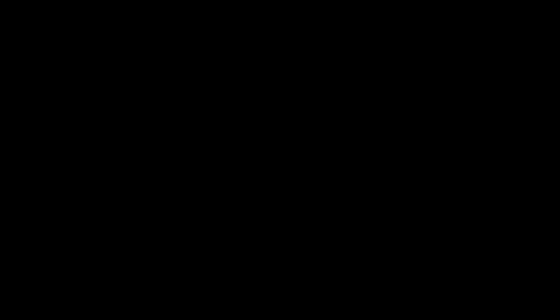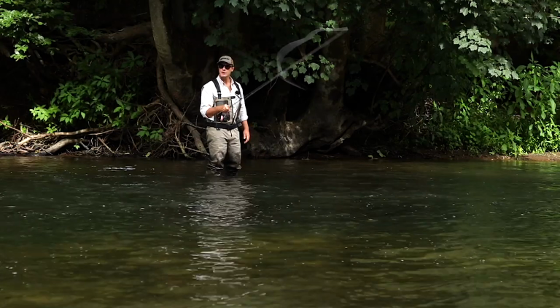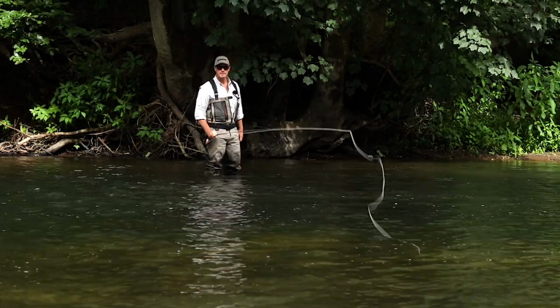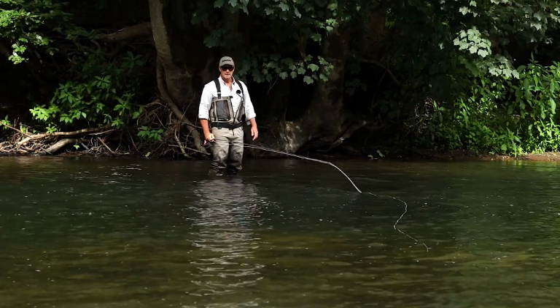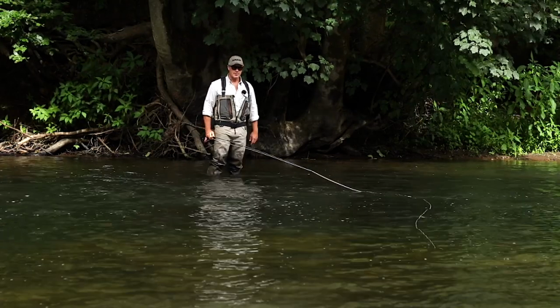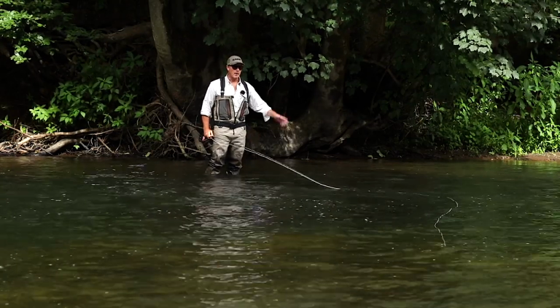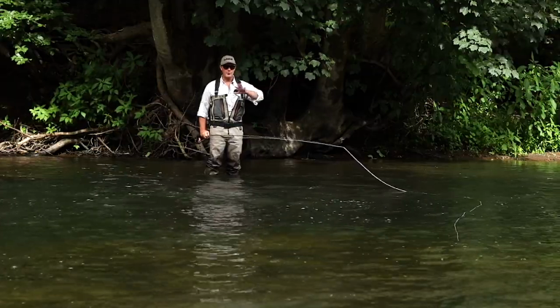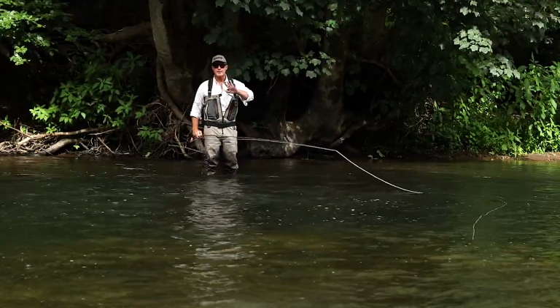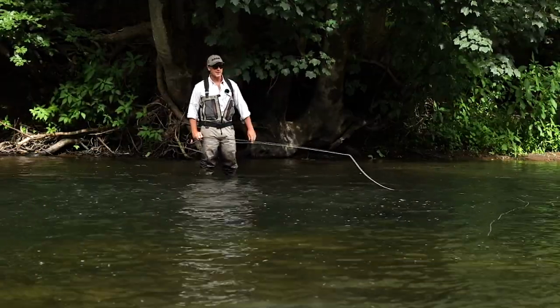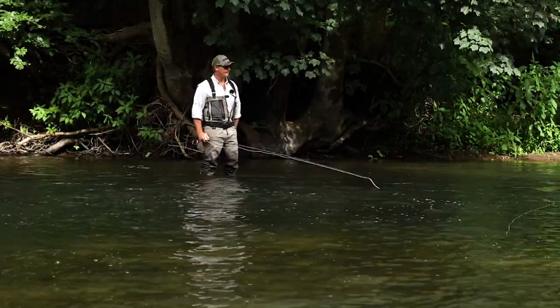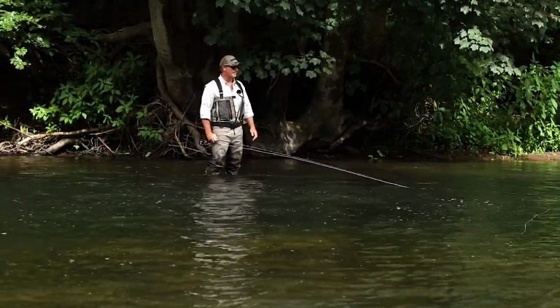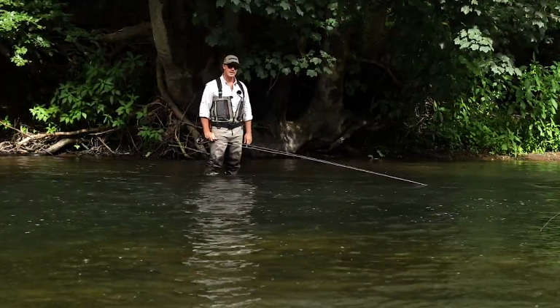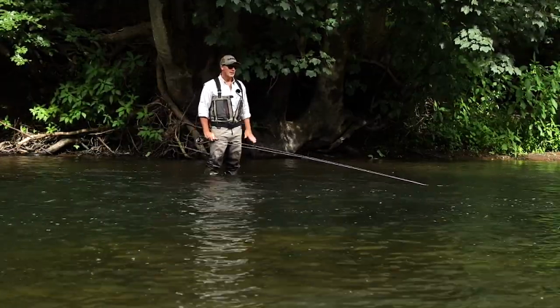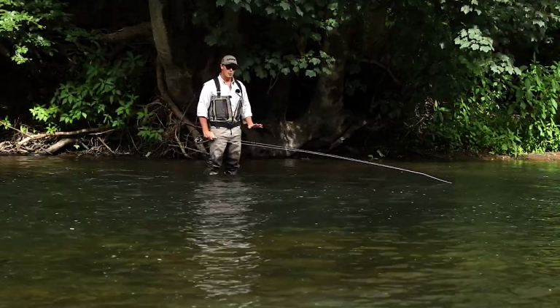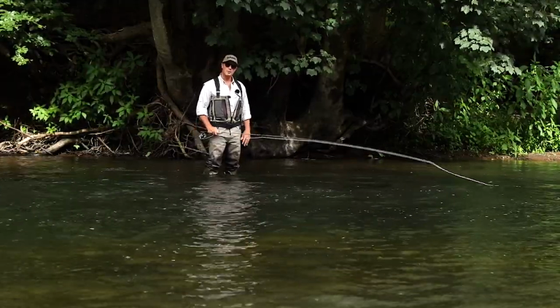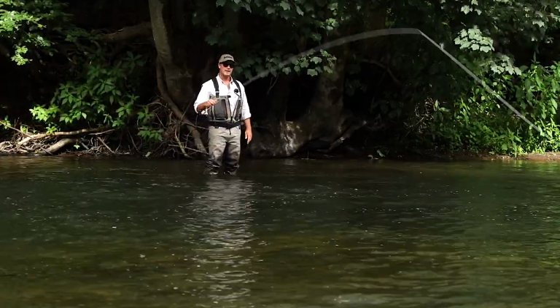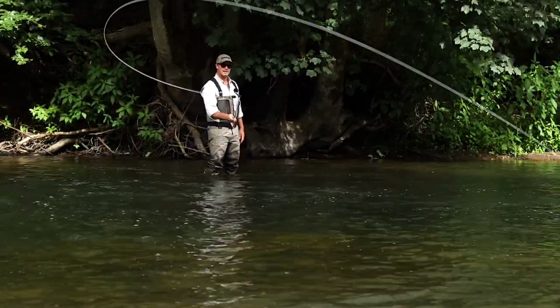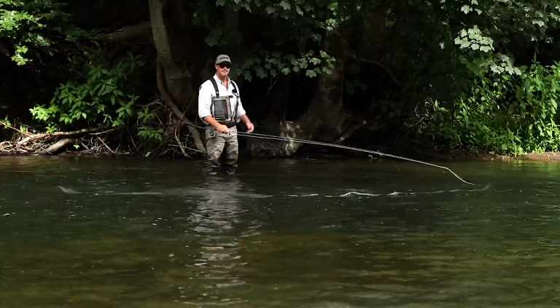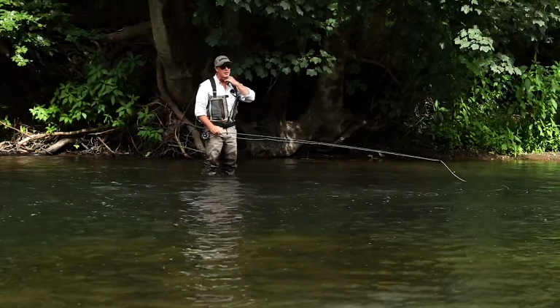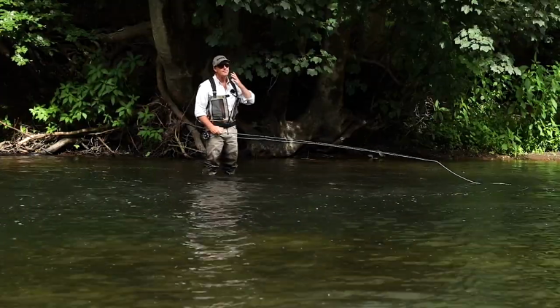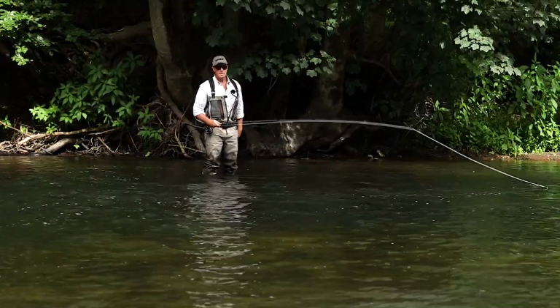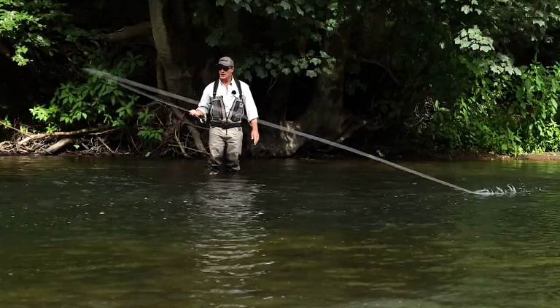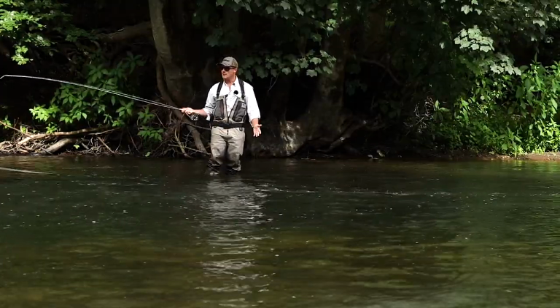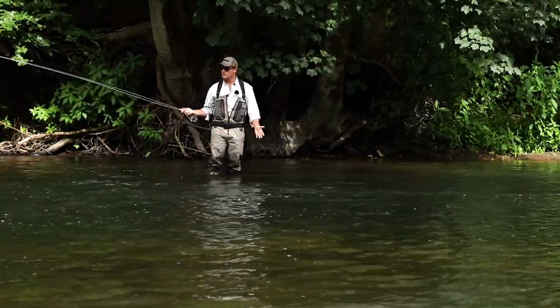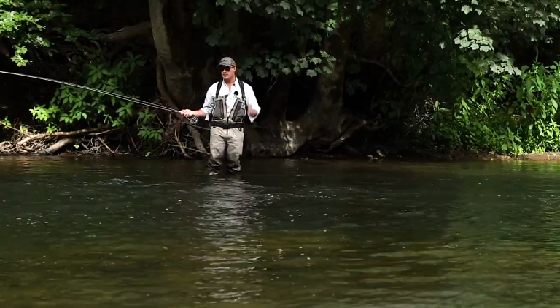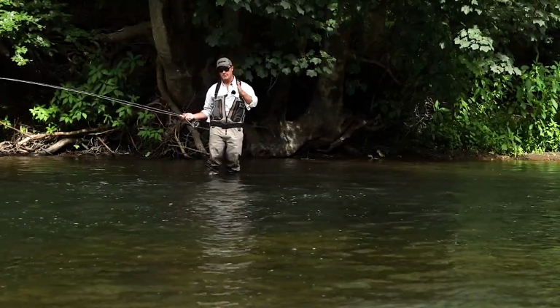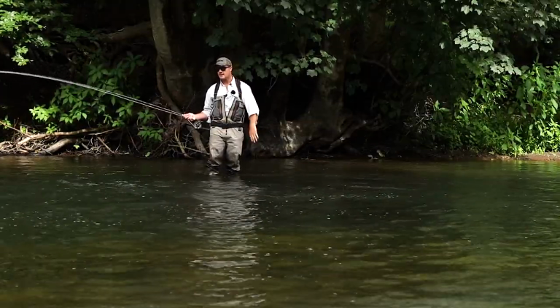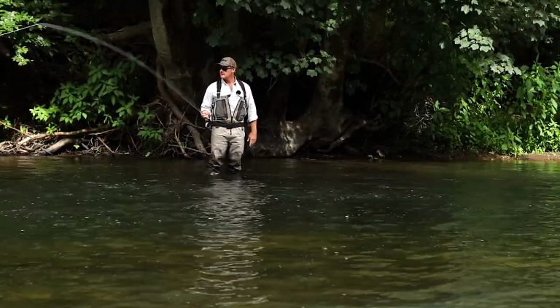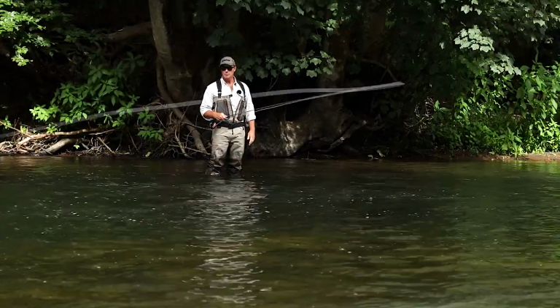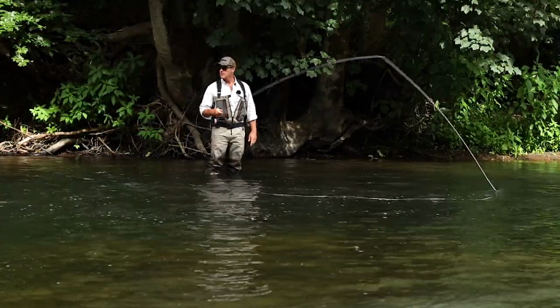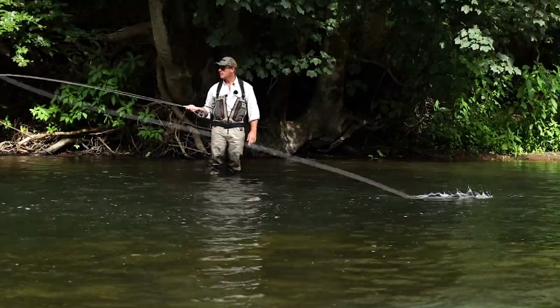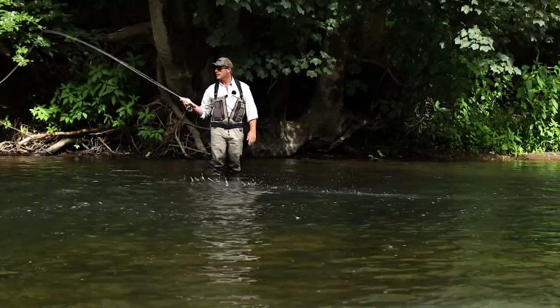In this tutorial I'm going to talk about a thing we call the running mouse. In all waterborne spey casts, we need to turn the line so it's facing the direction of the cast.